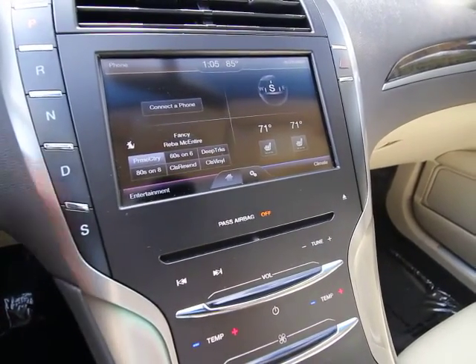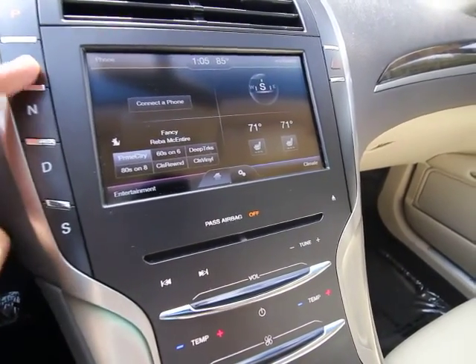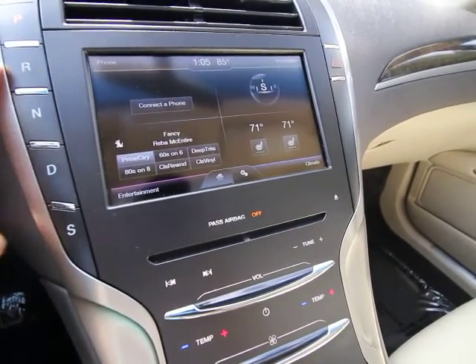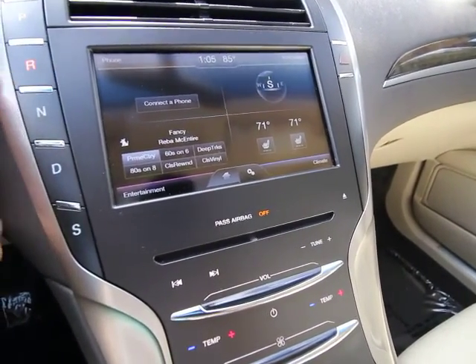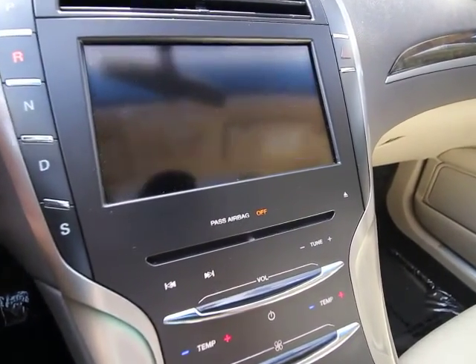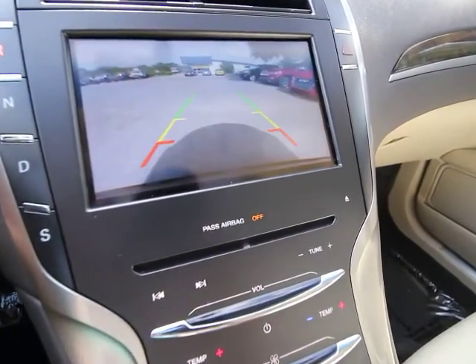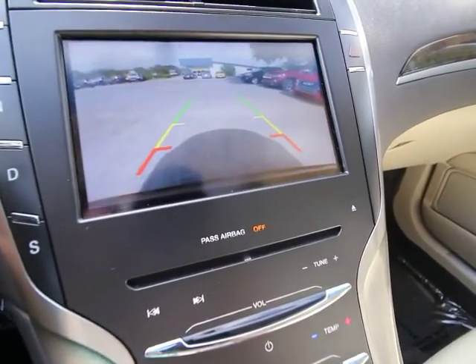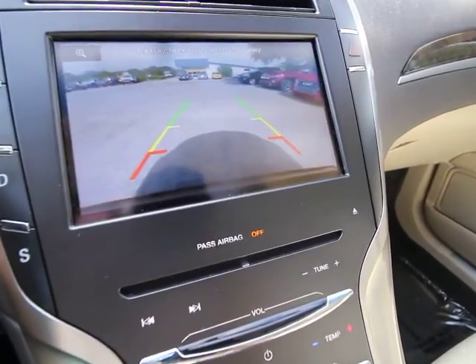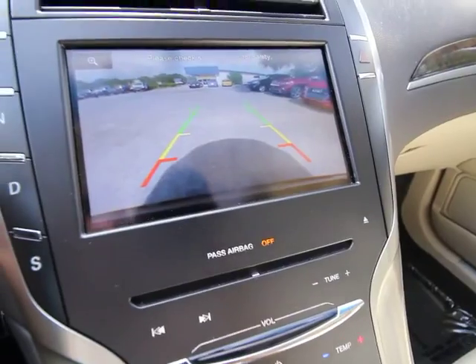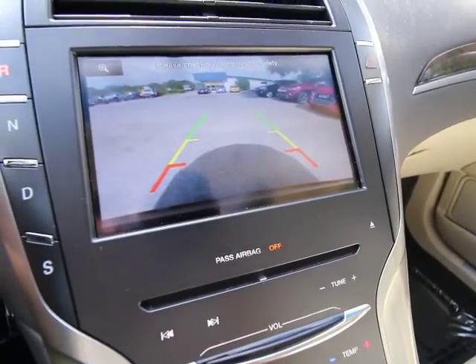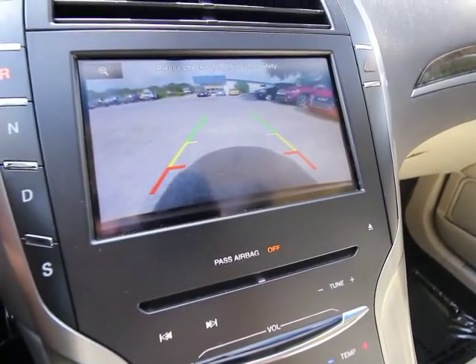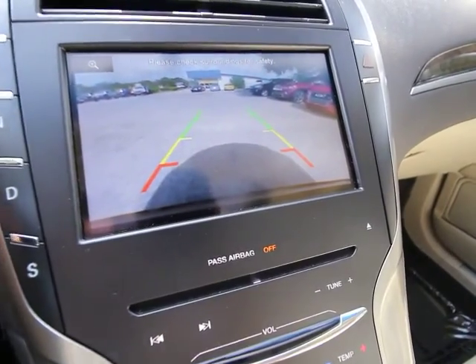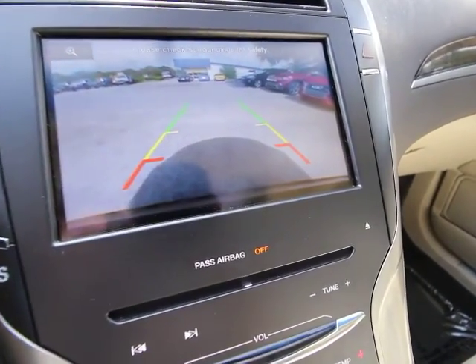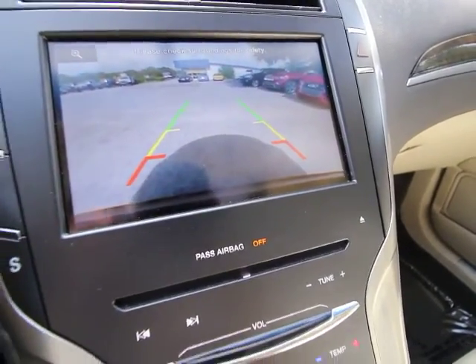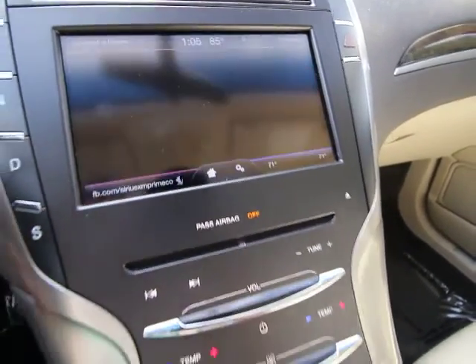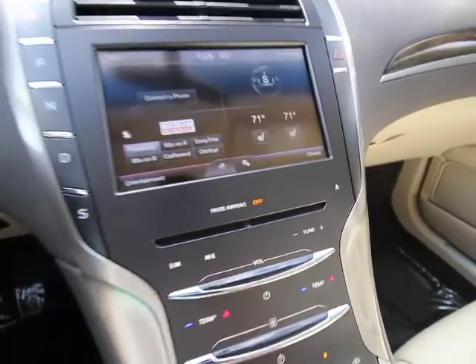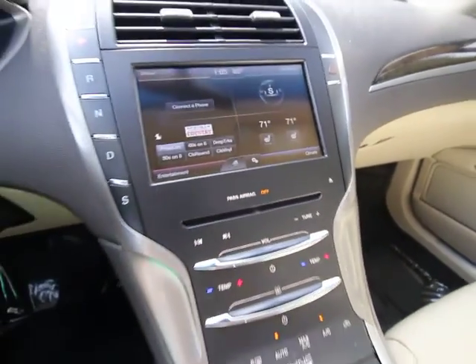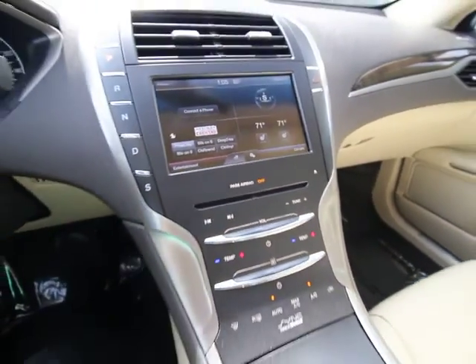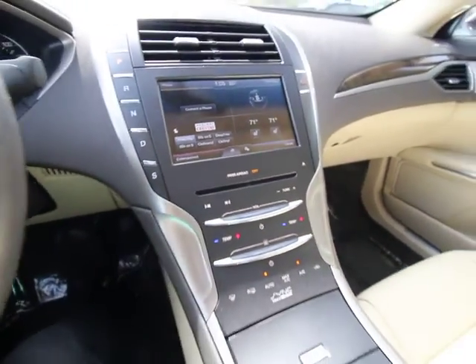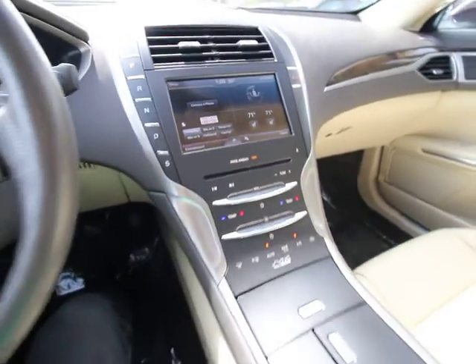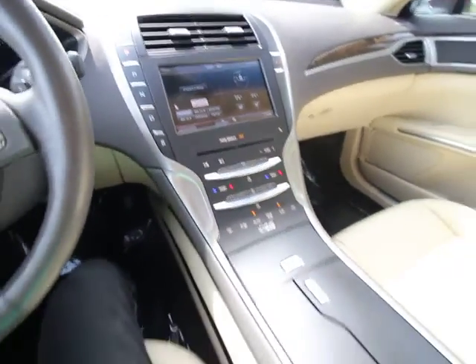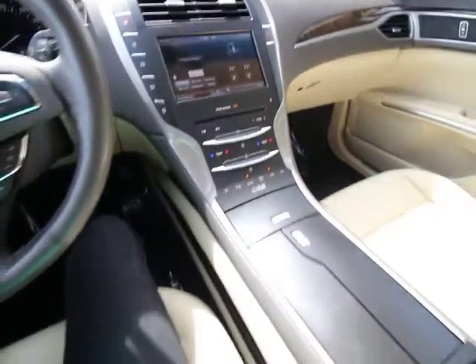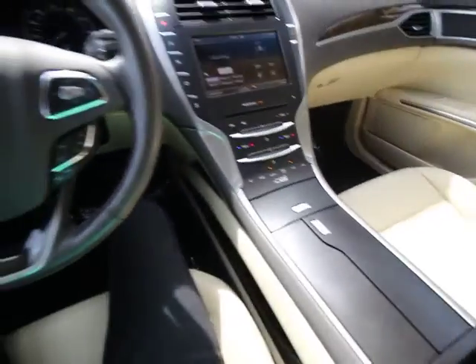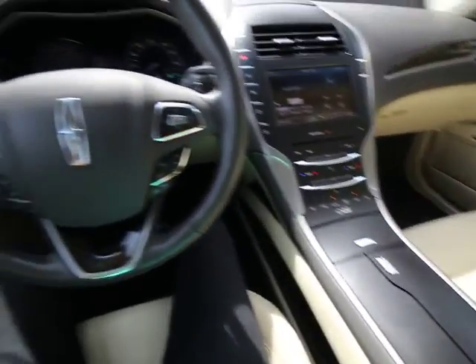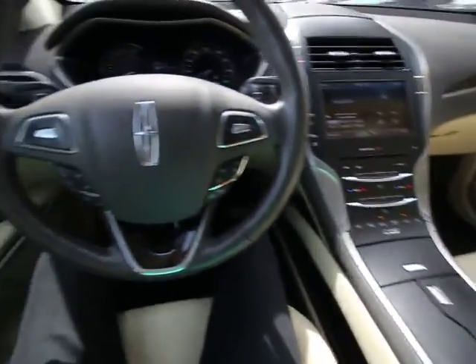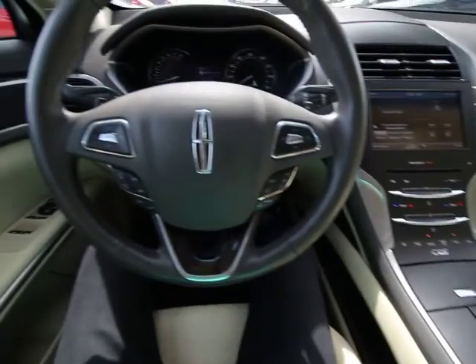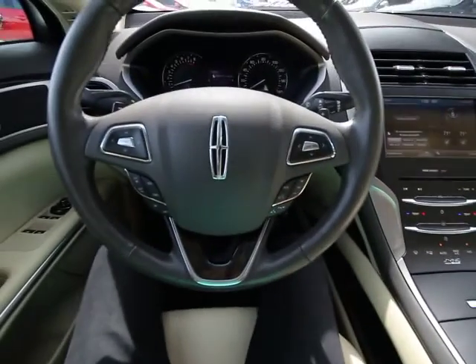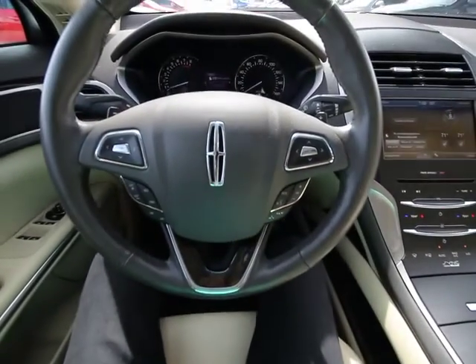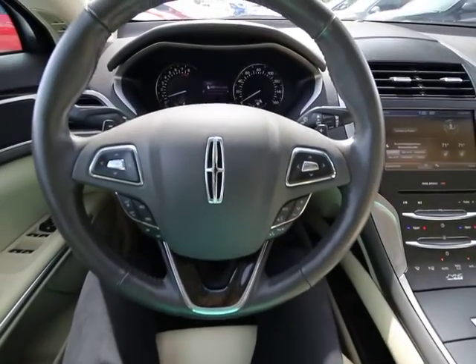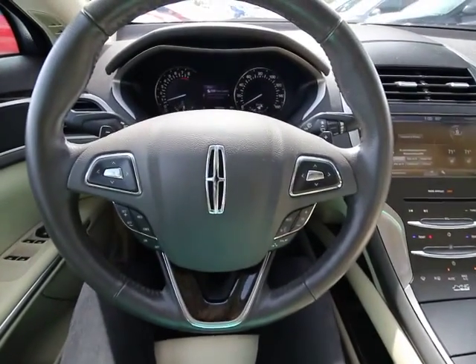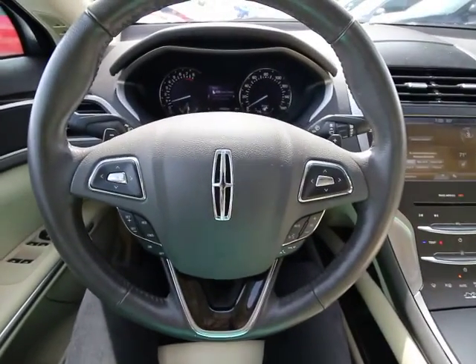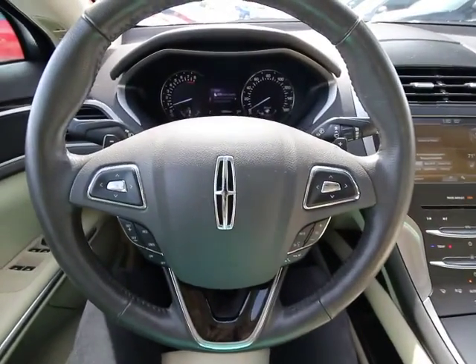Compass, electronic stability control, heated front seats, rear window defroster, power windows, security system, brake assist. Come take a test drive today.